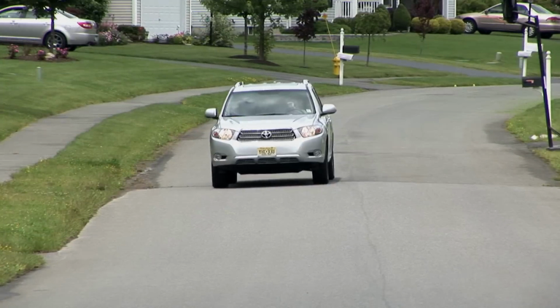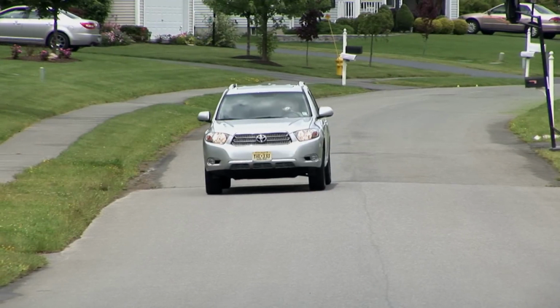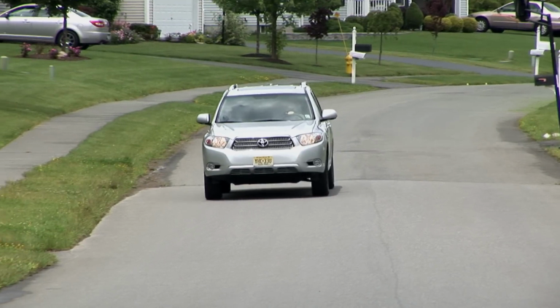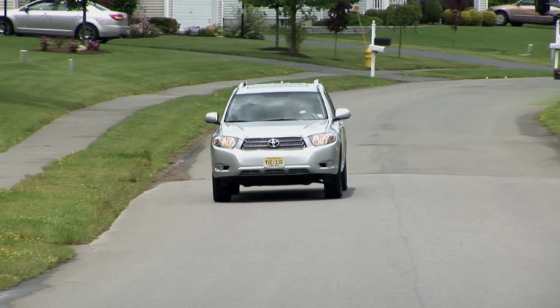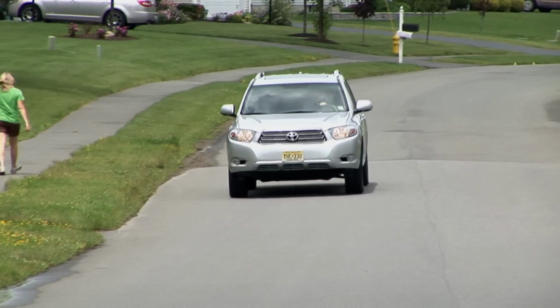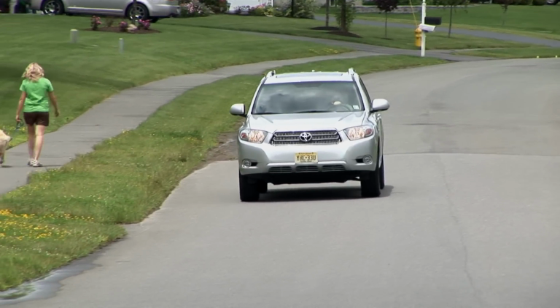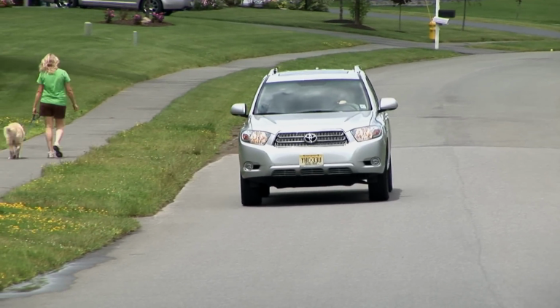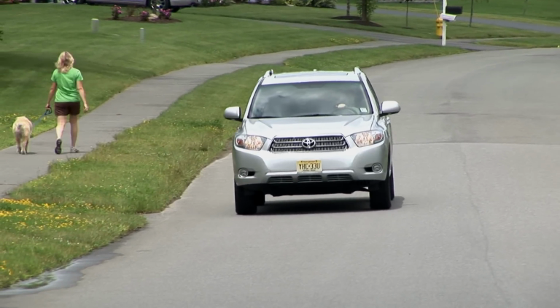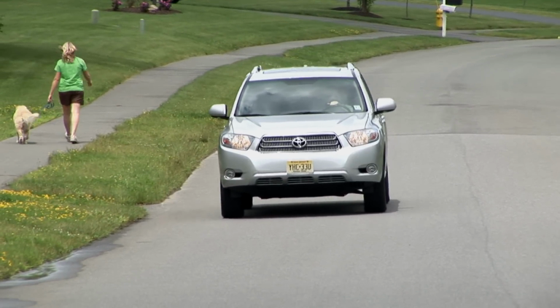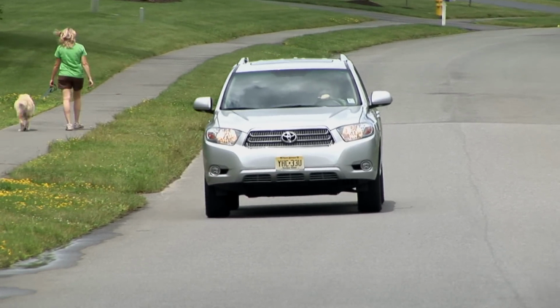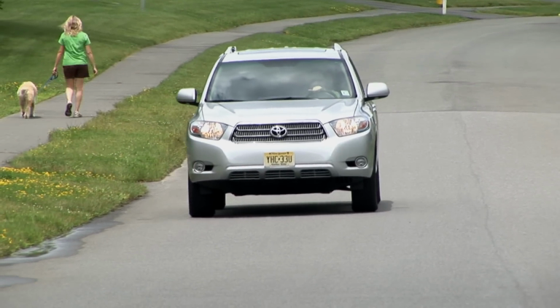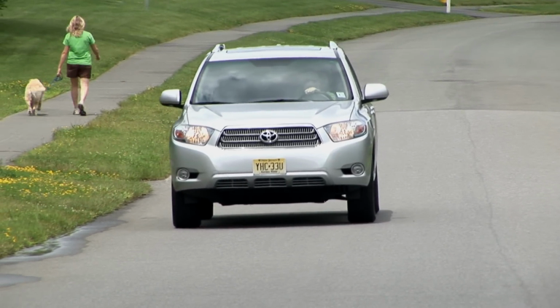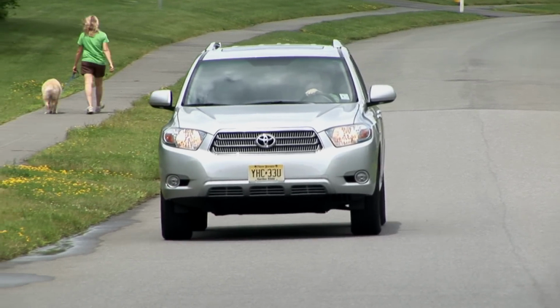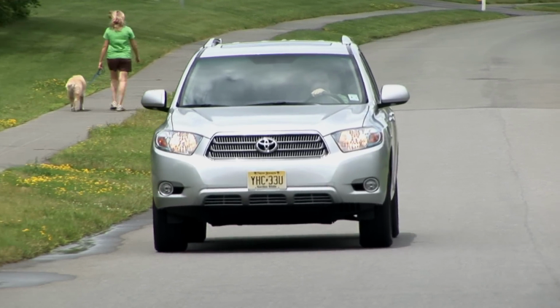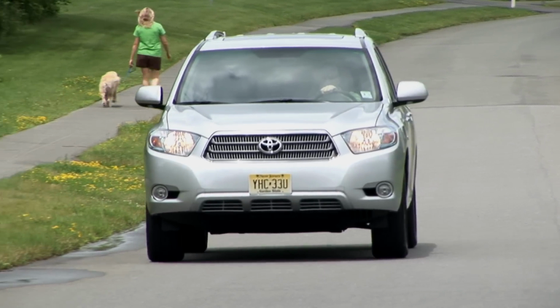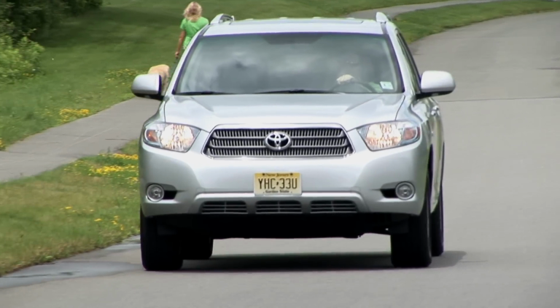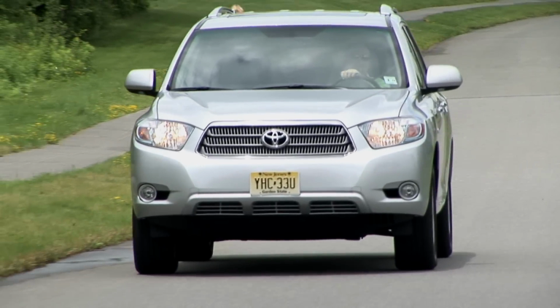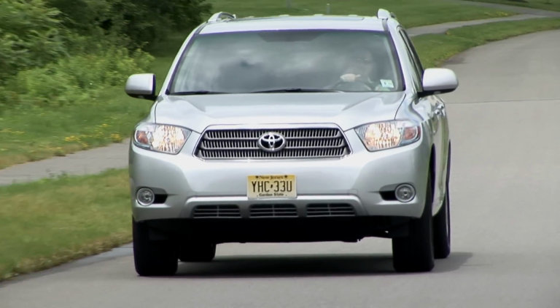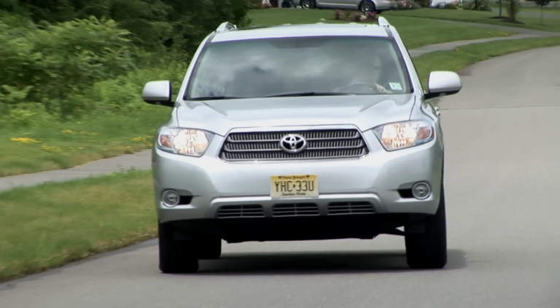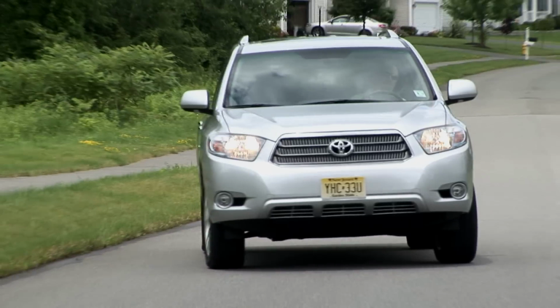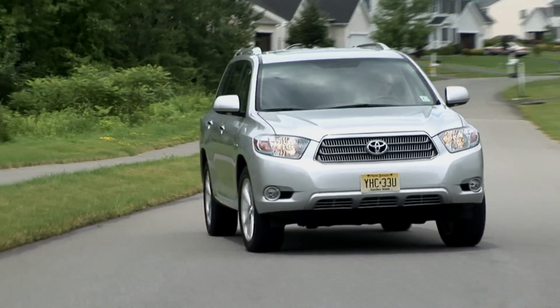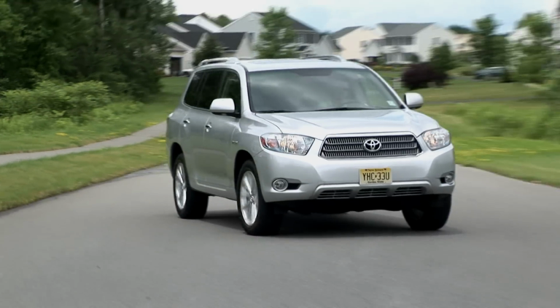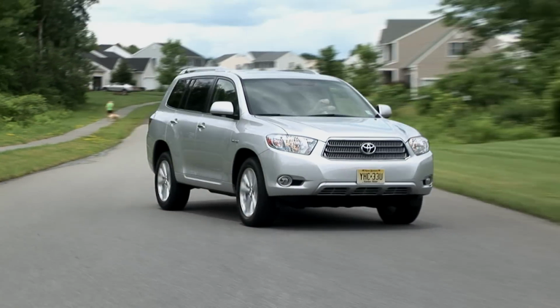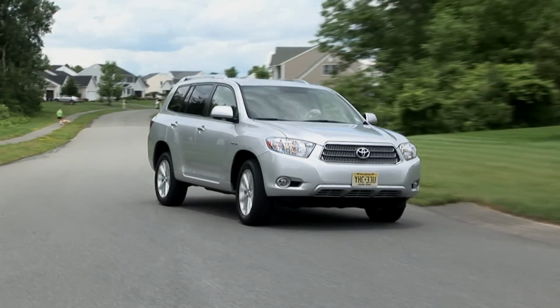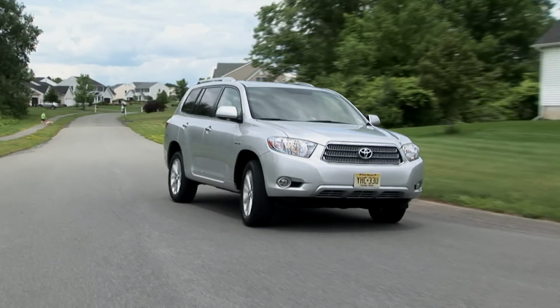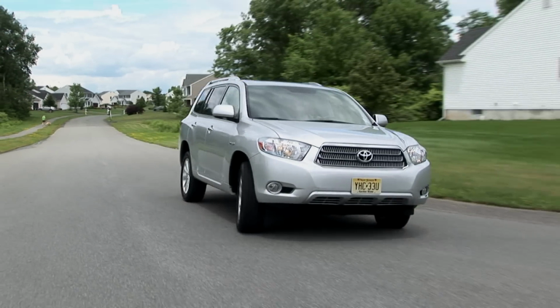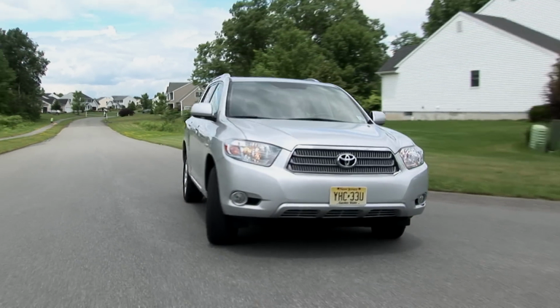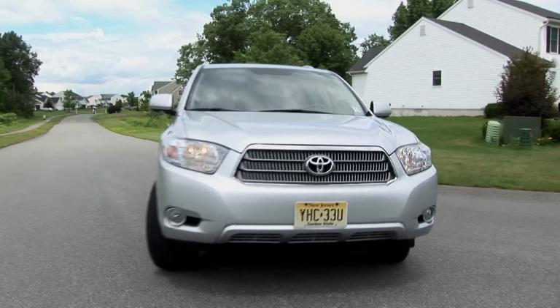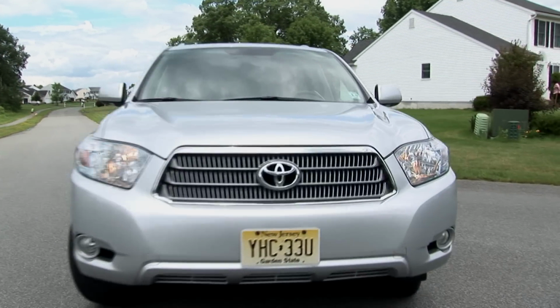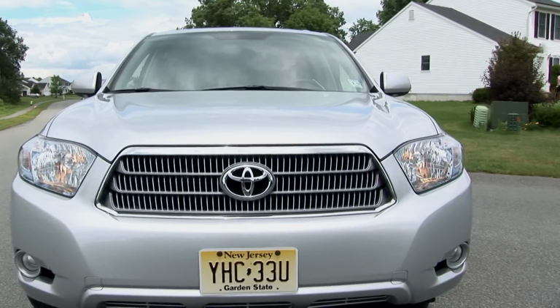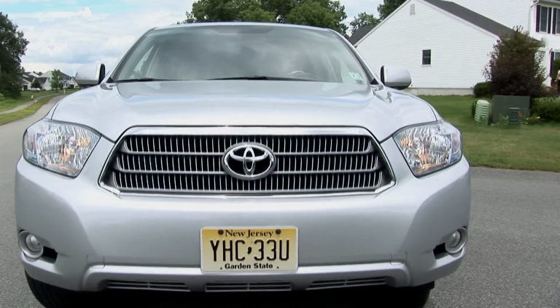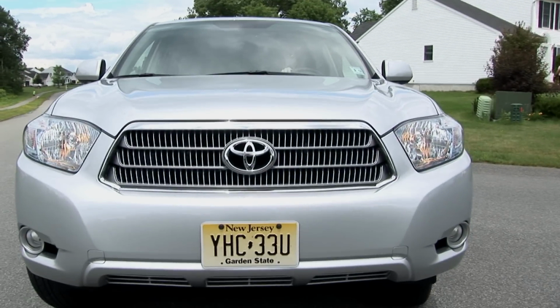Regenerative braking, which captures some of the energy generated when you're coming to a stop or coming off the throttle, is still a work in progress as far as braking feel is concerned — and that's true for all hybrids.